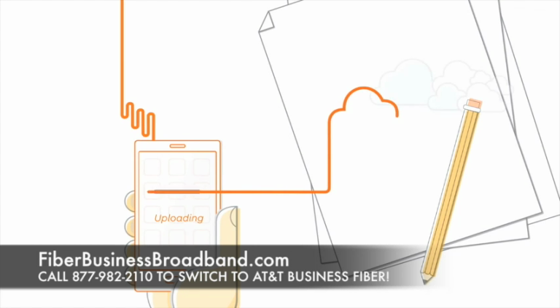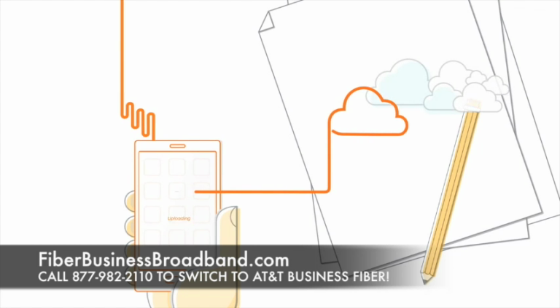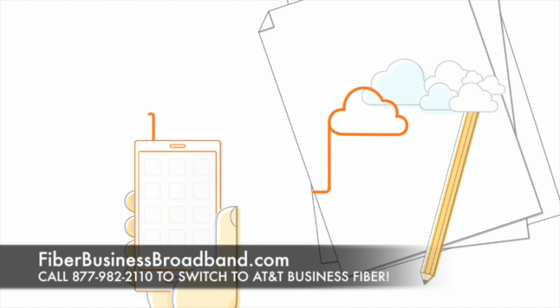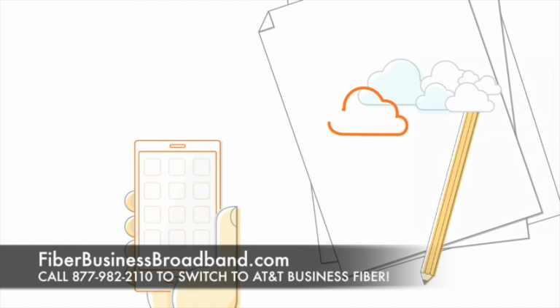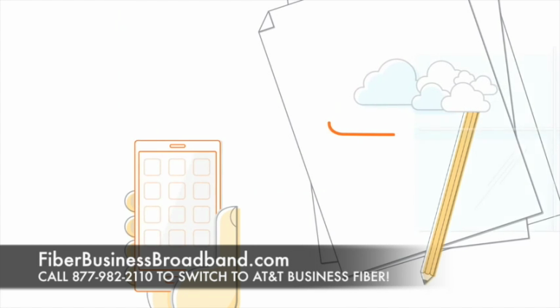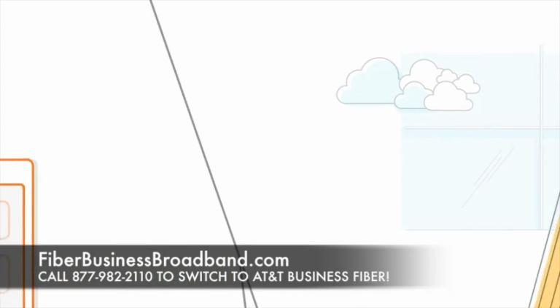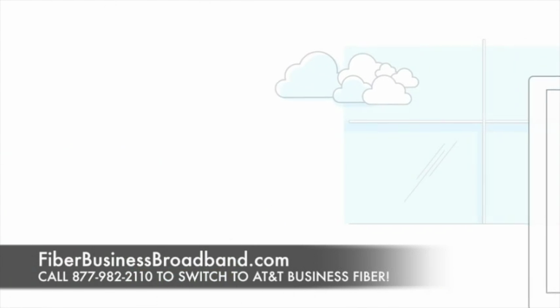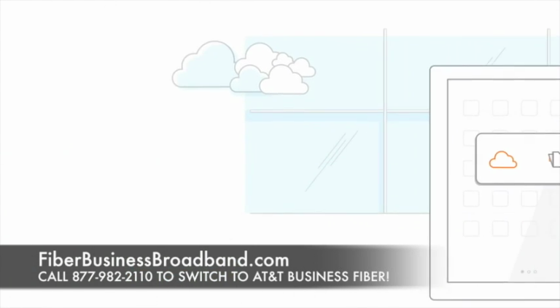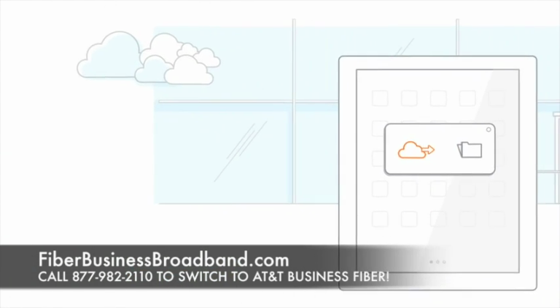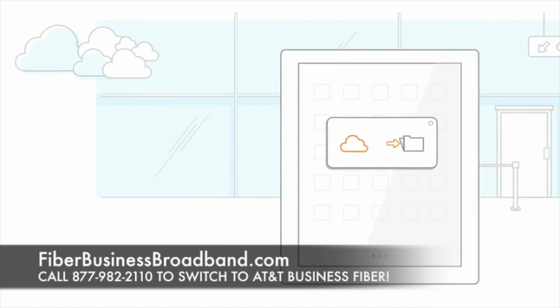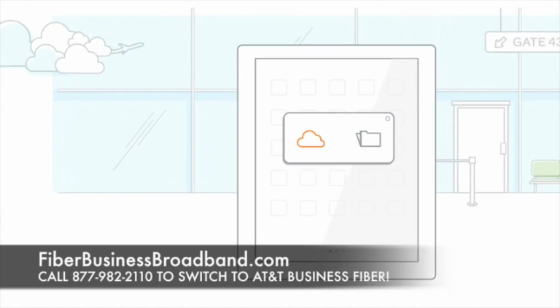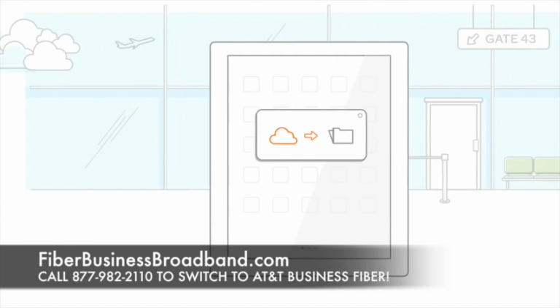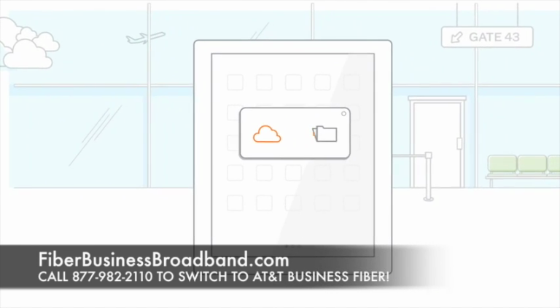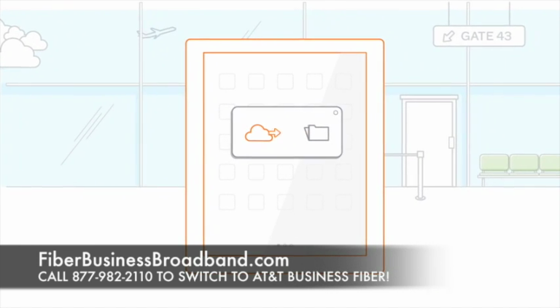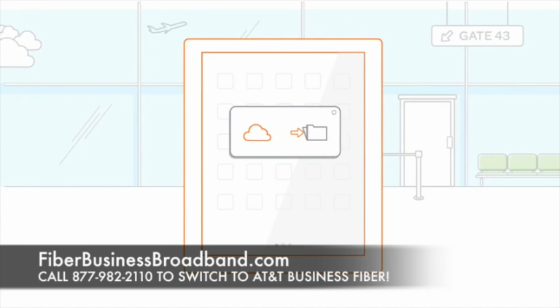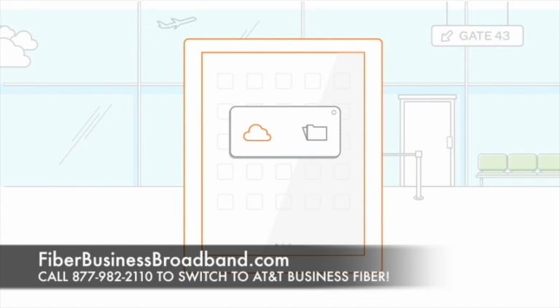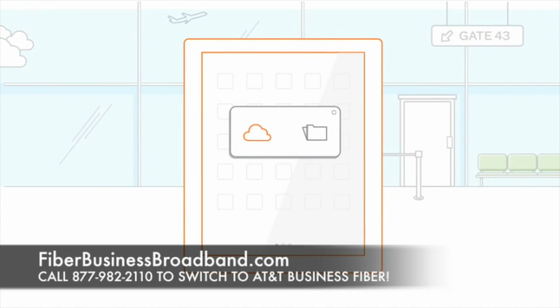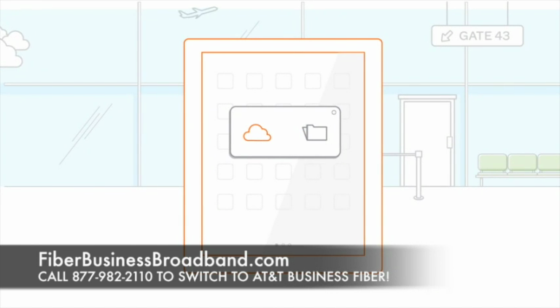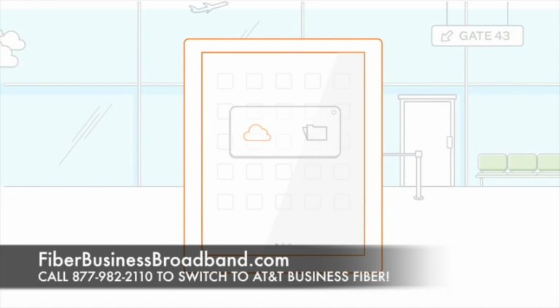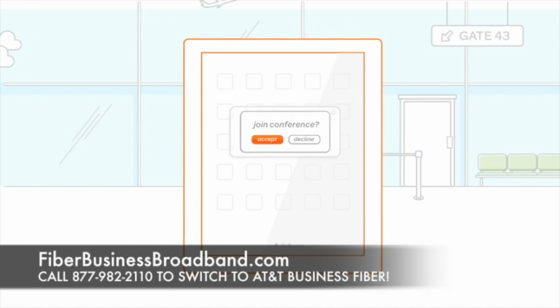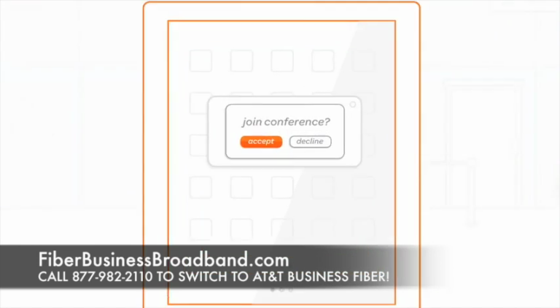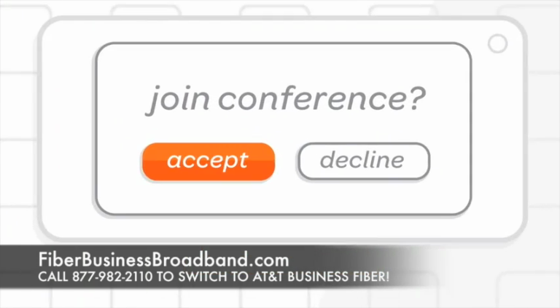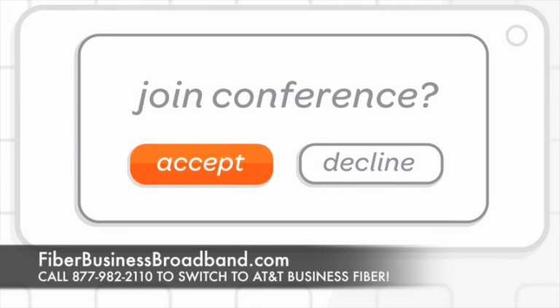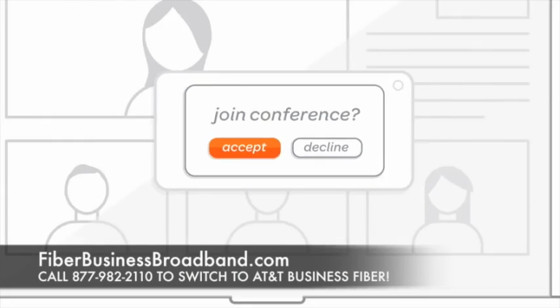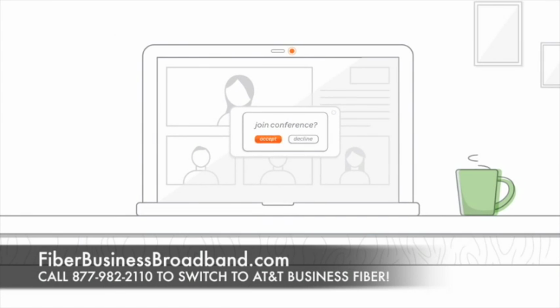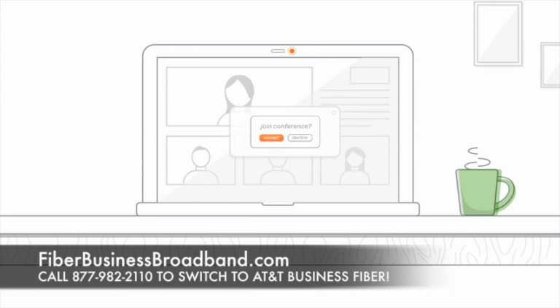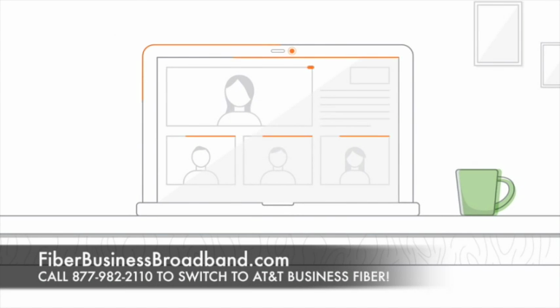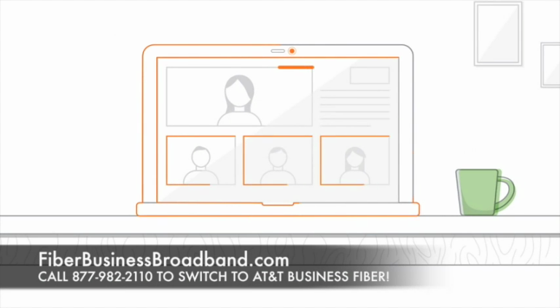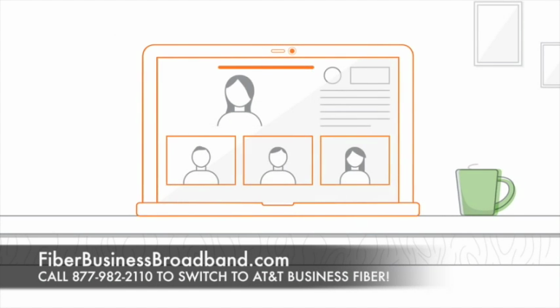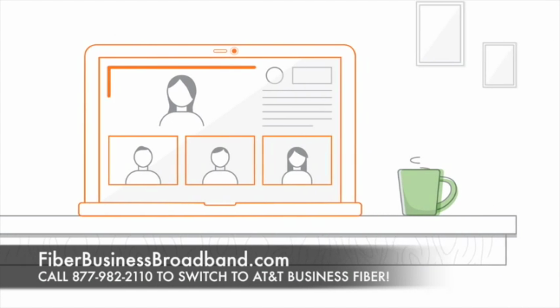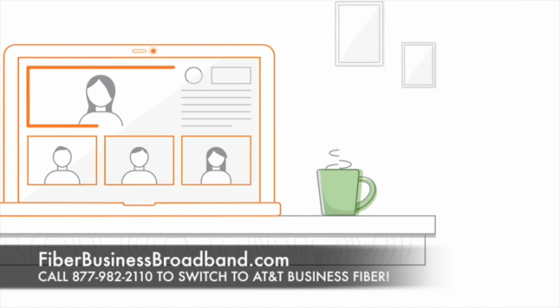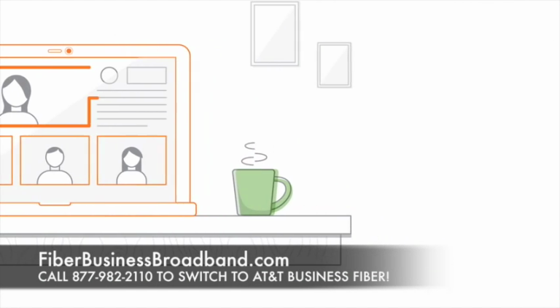You'll be able to download and upload large data files and images at the same speeds, share large files with employees in other locations, and video conference with suppliers, partners, and customers.